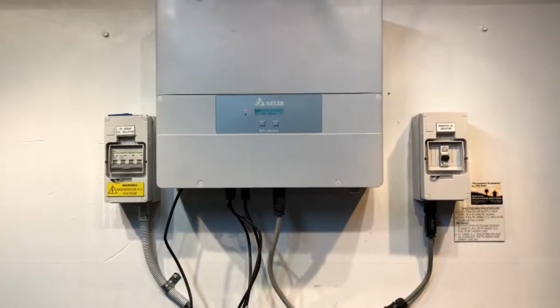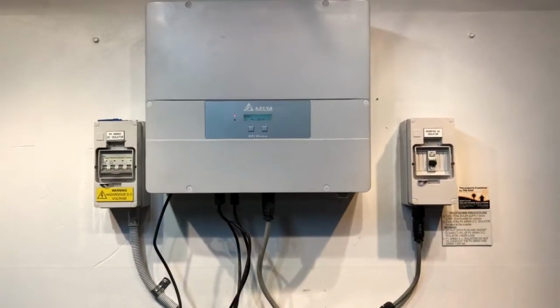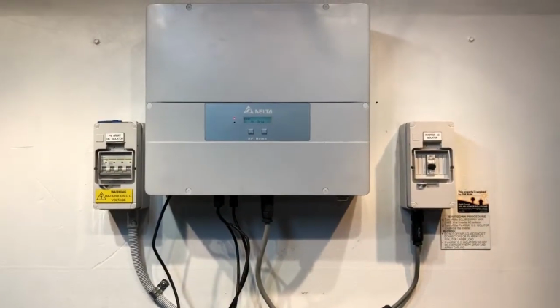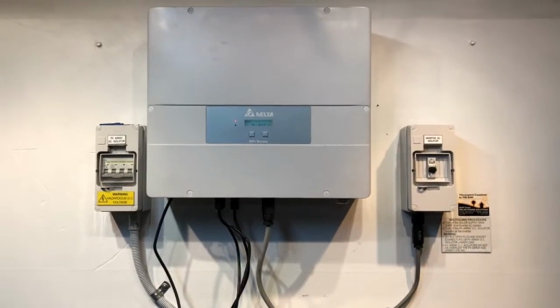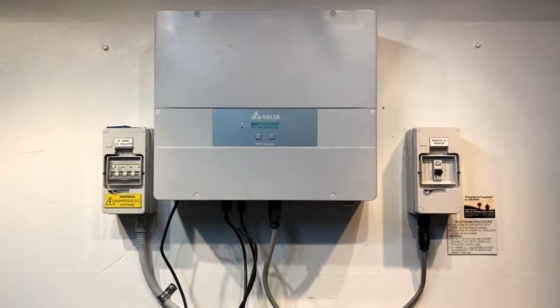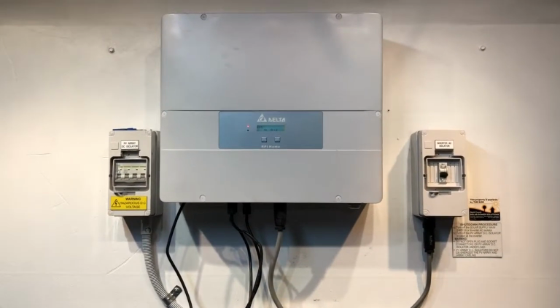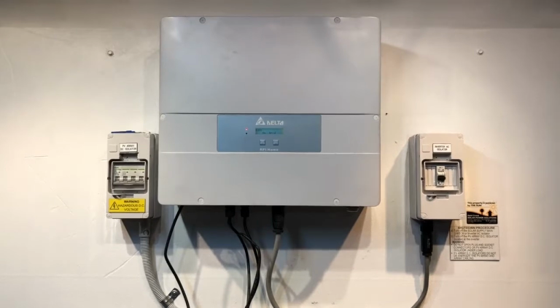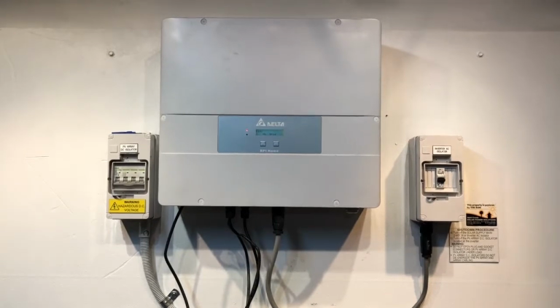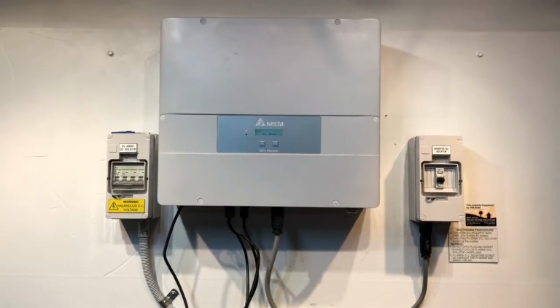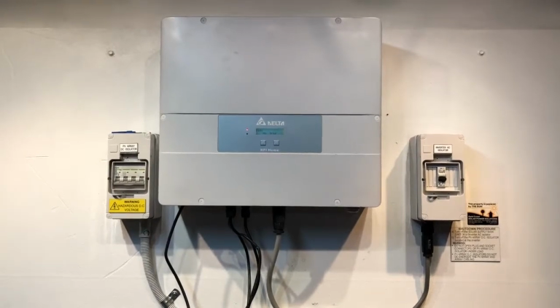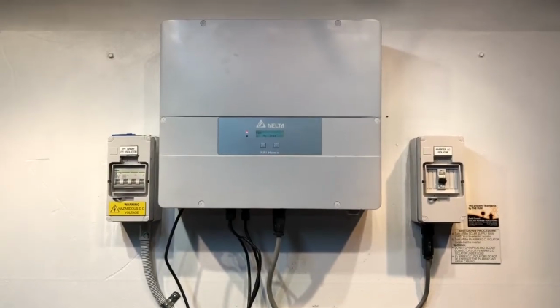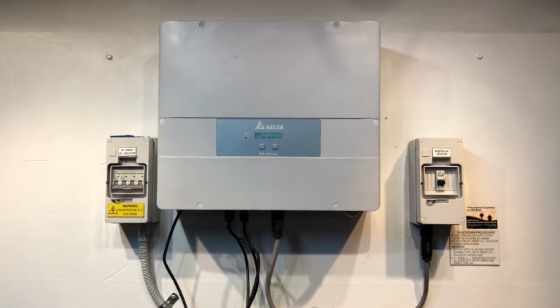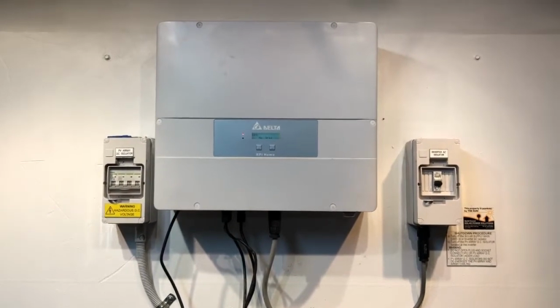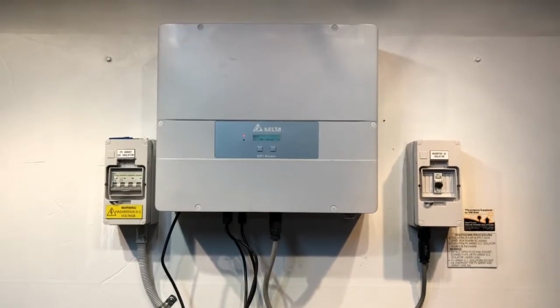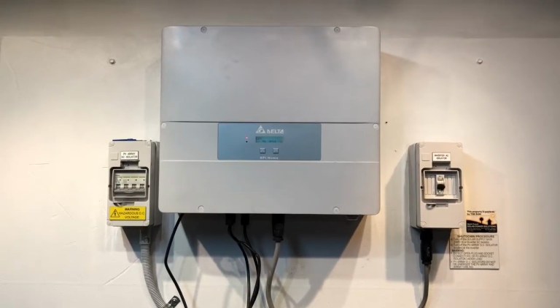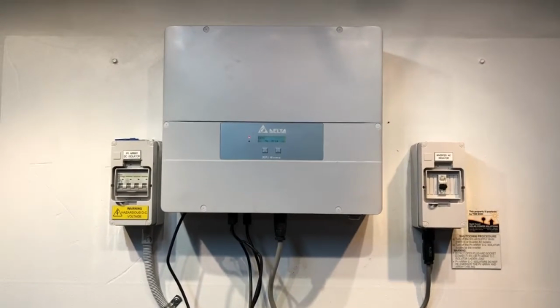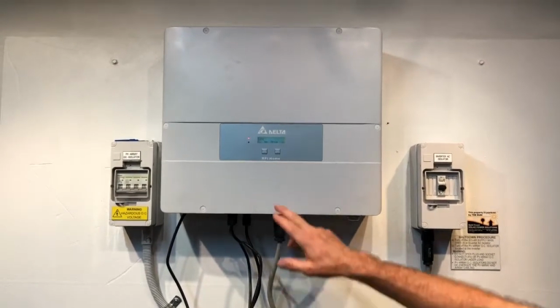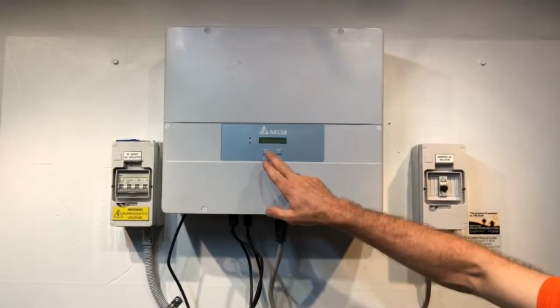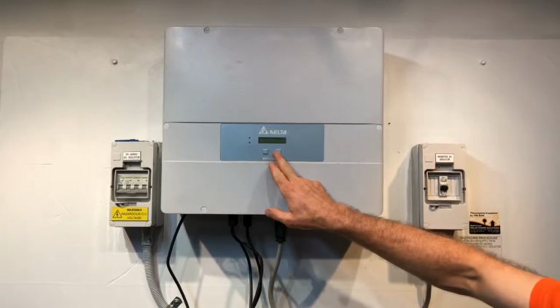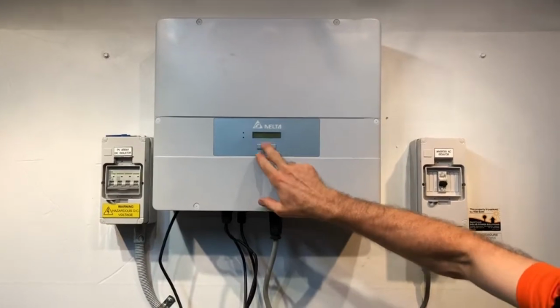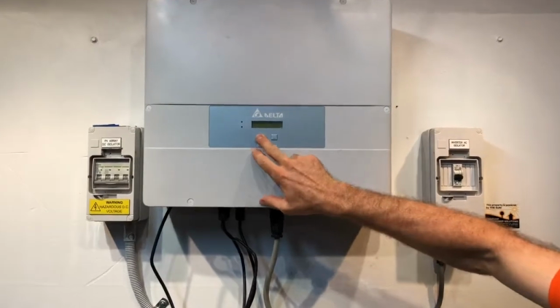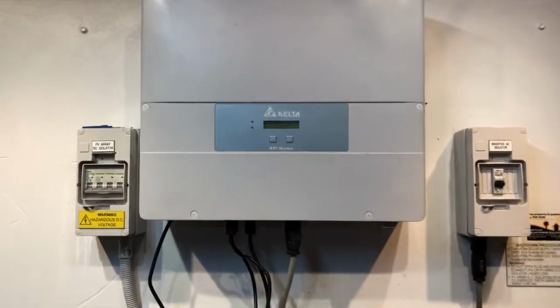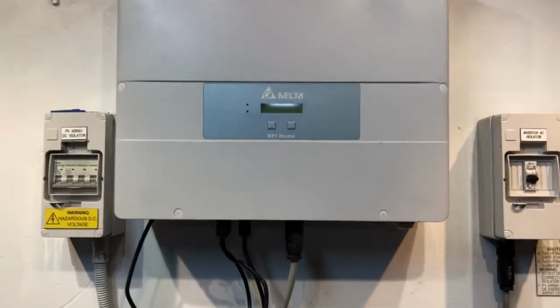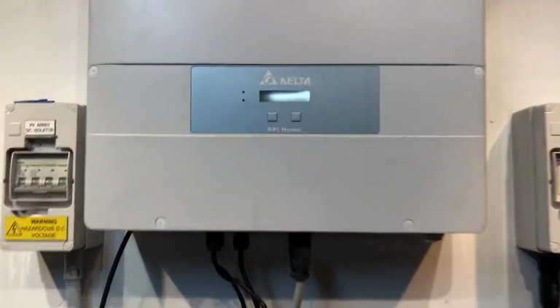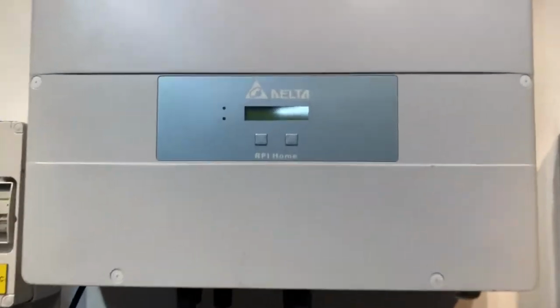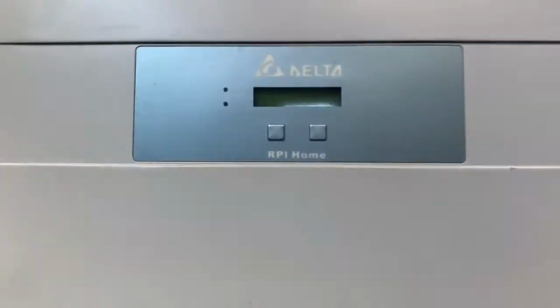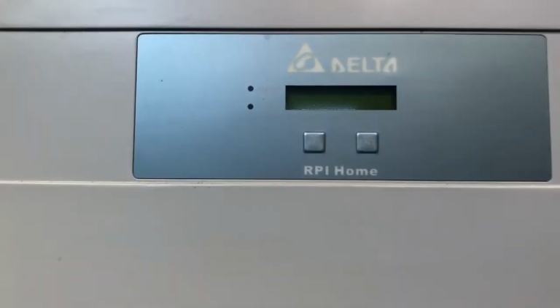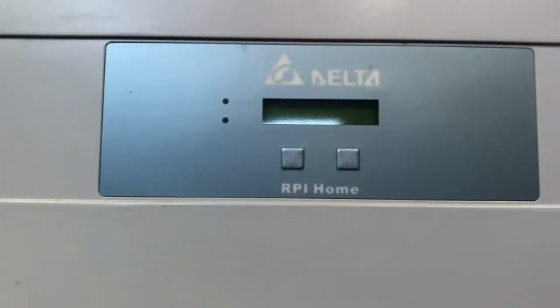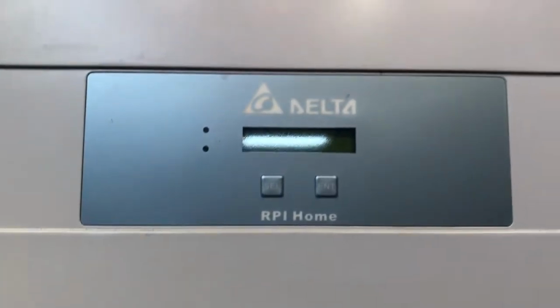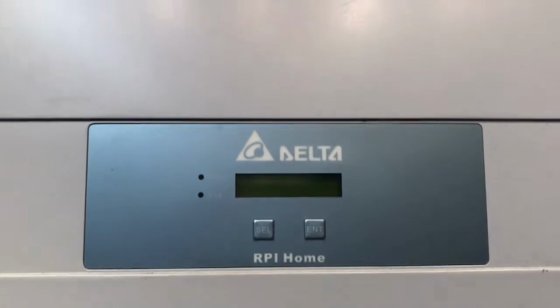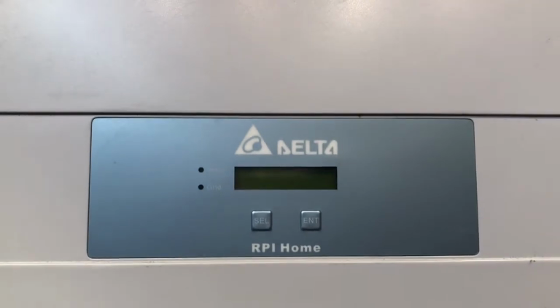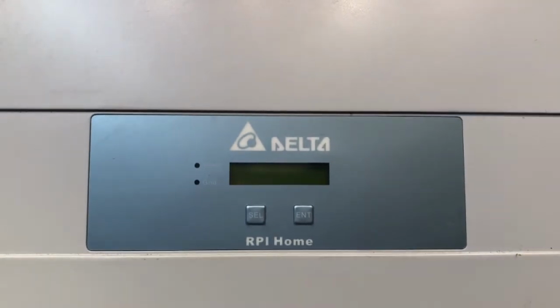We do that and in a few moments the inverter will shut down altogether and go completely blank. And we'll just leave it for a few seconds and then we'll try a reboot.